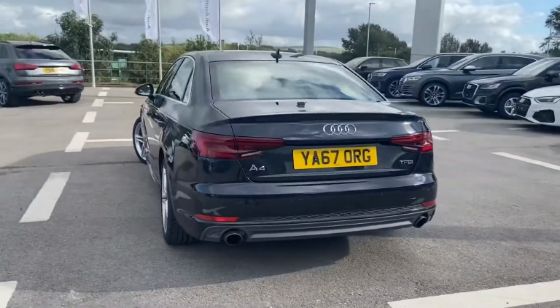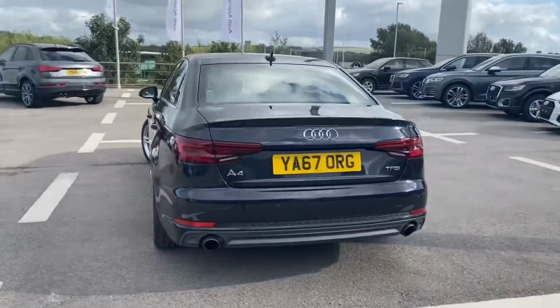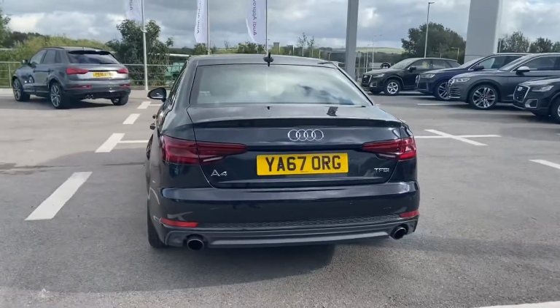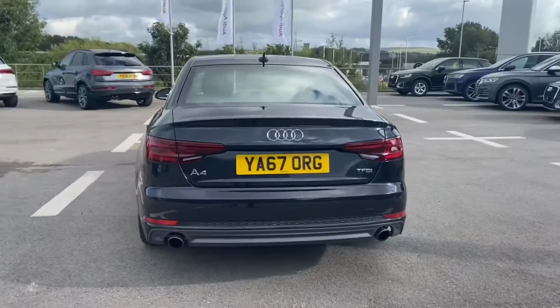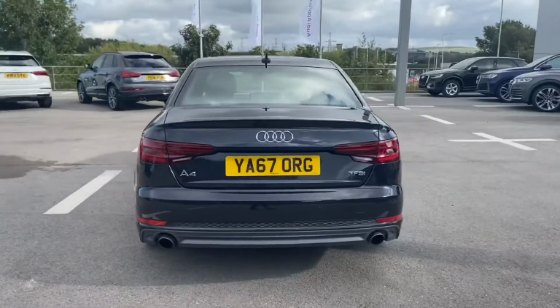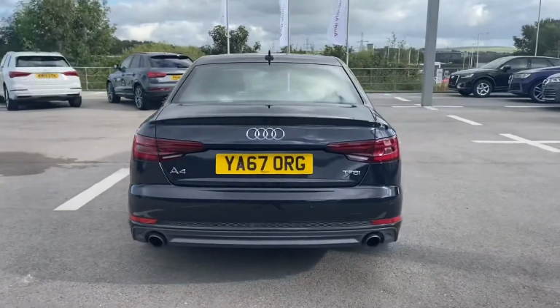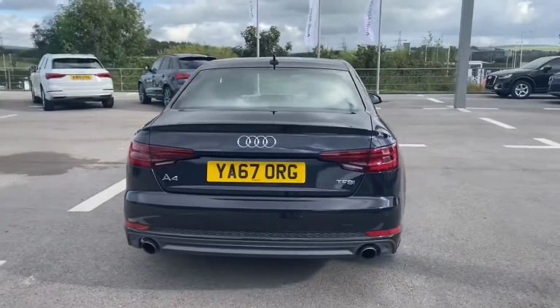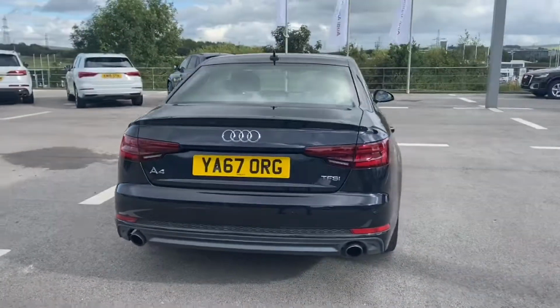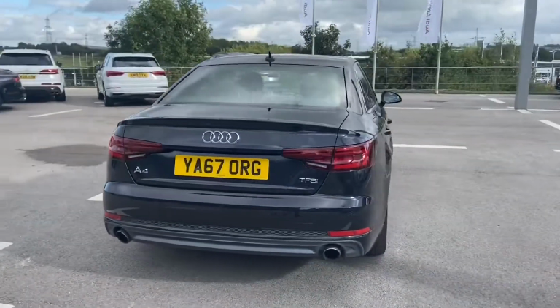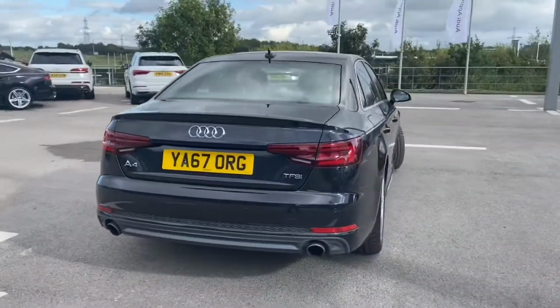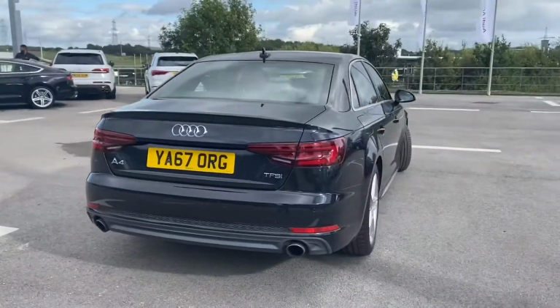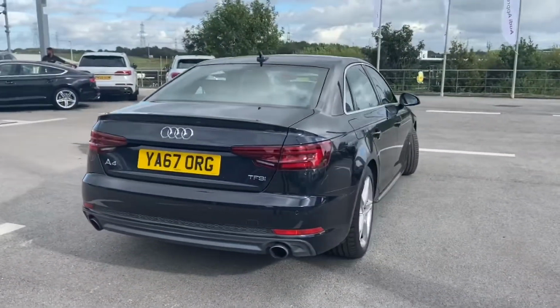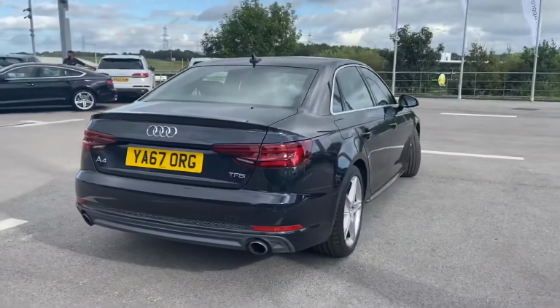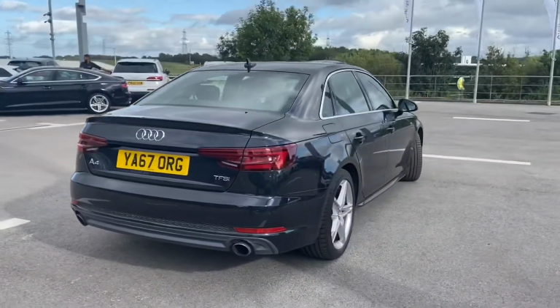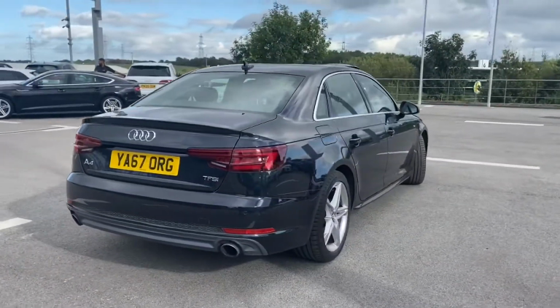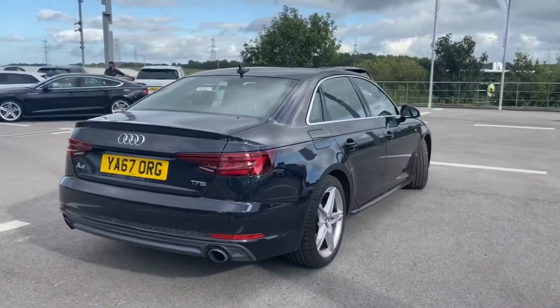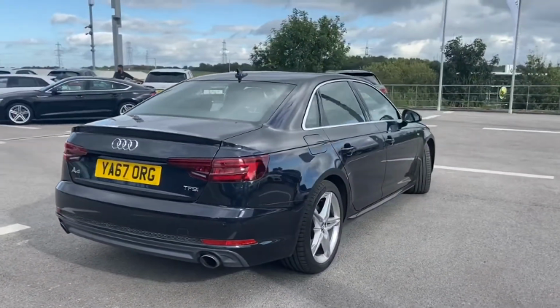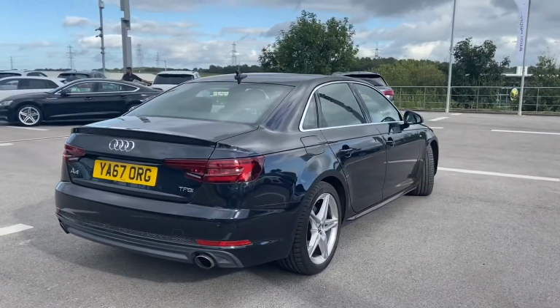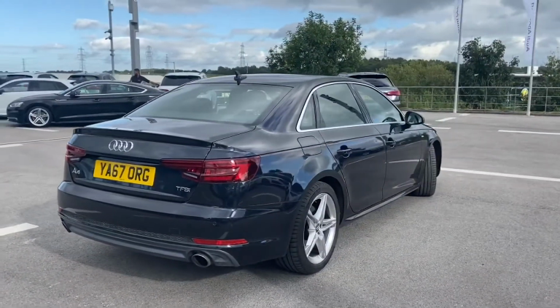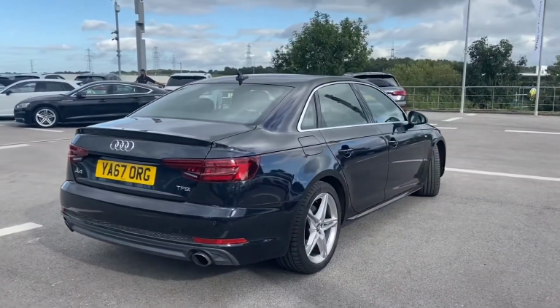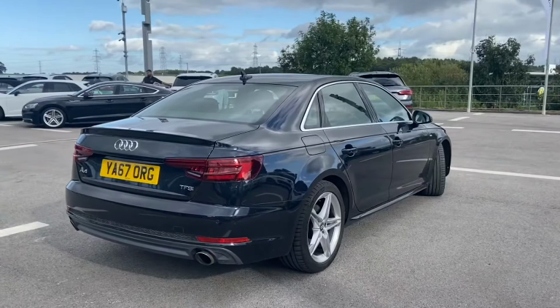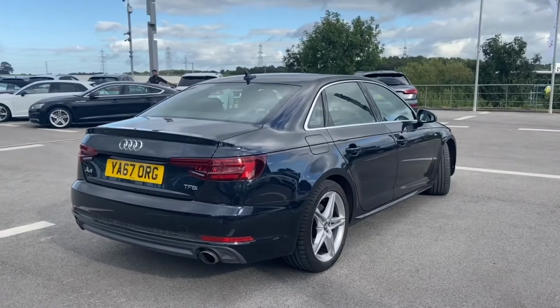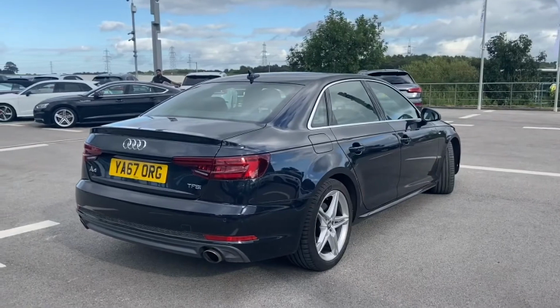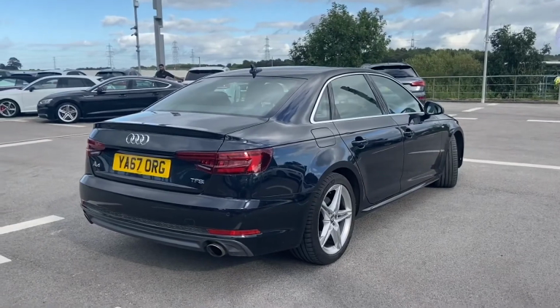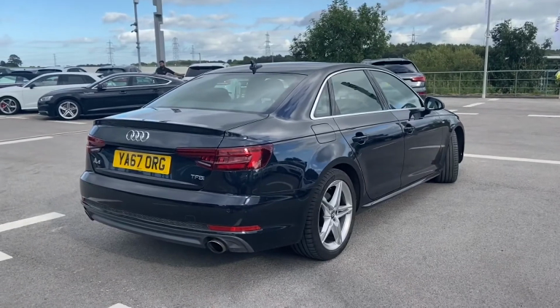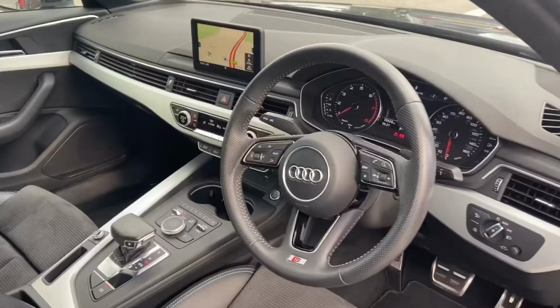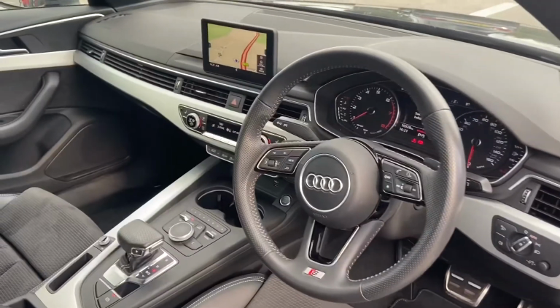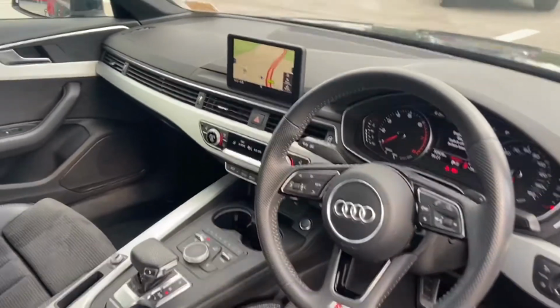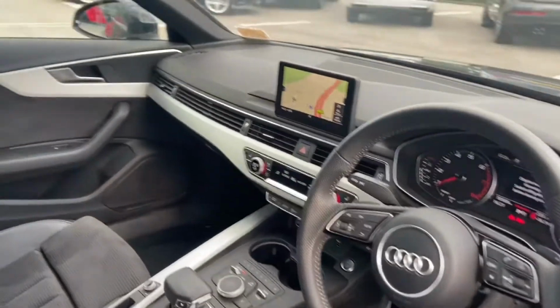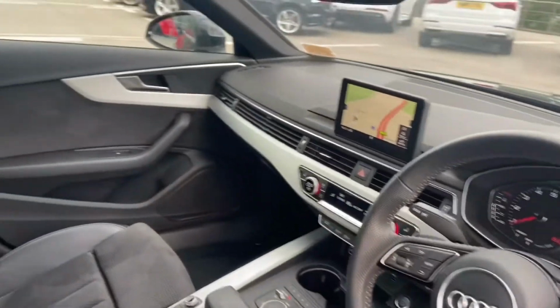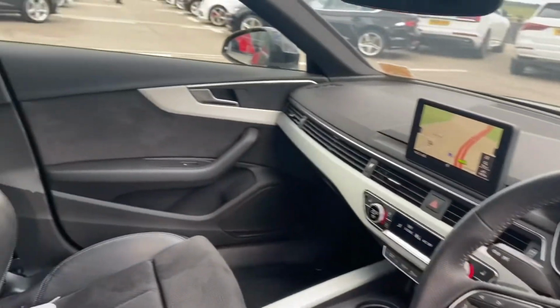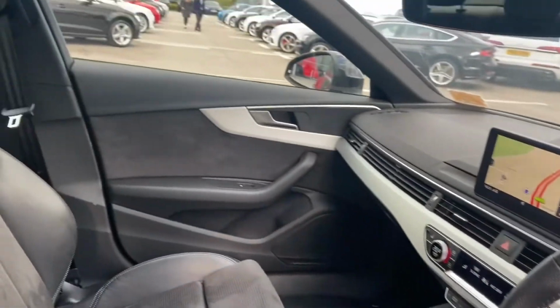We have automatic headlight adjustment as well as rear parking sensors. As it is an Audi approved car, it also comes with 12 months roadside assistance.